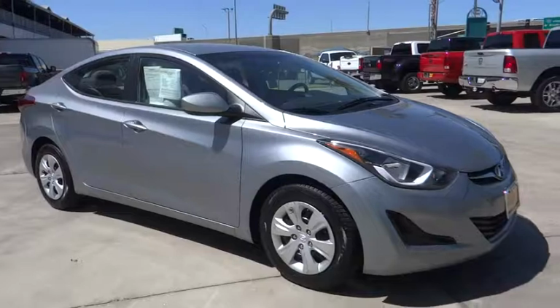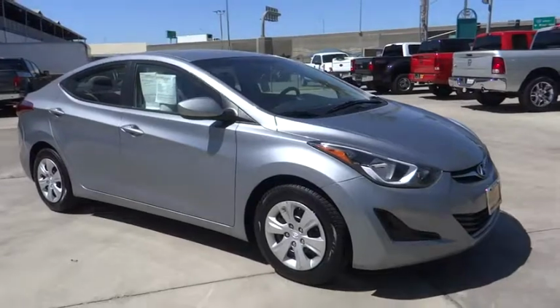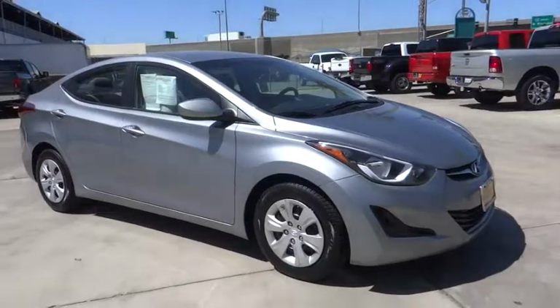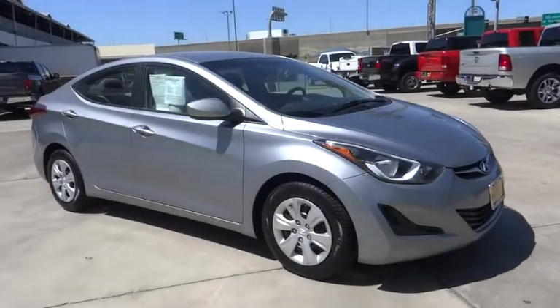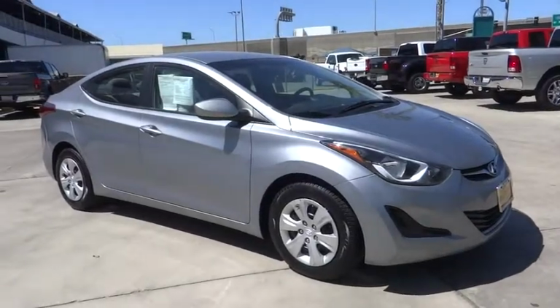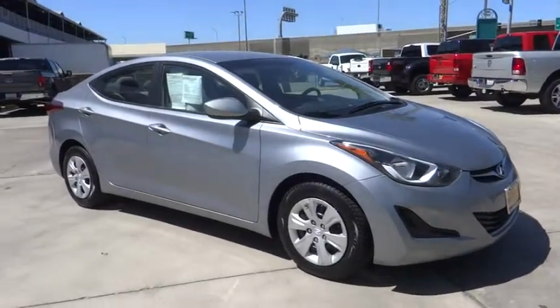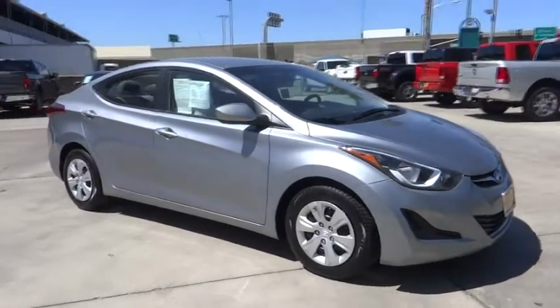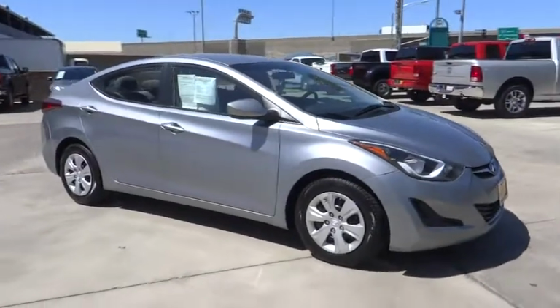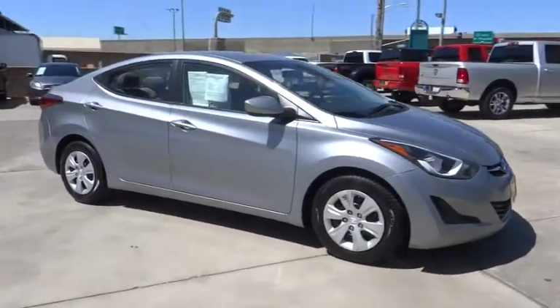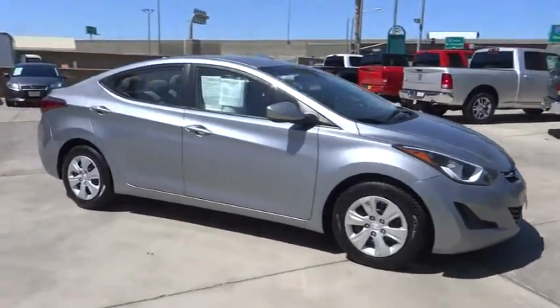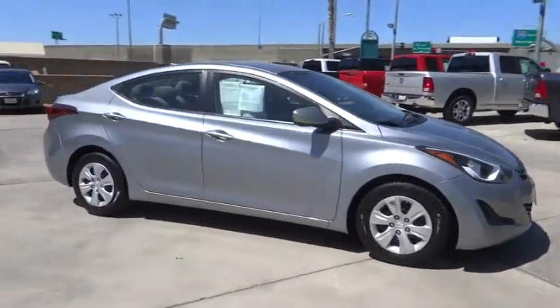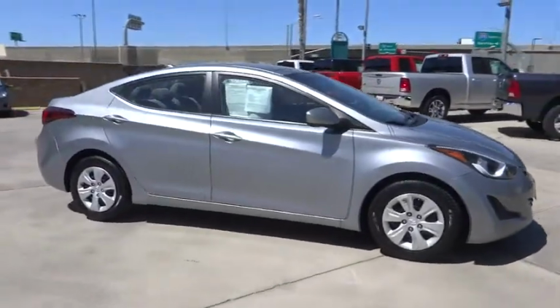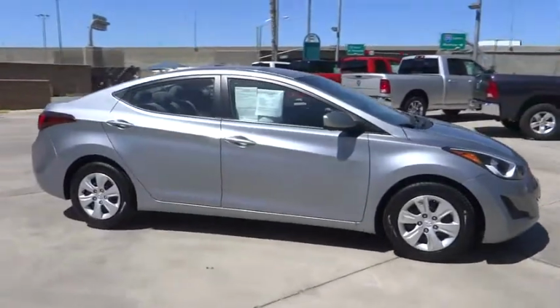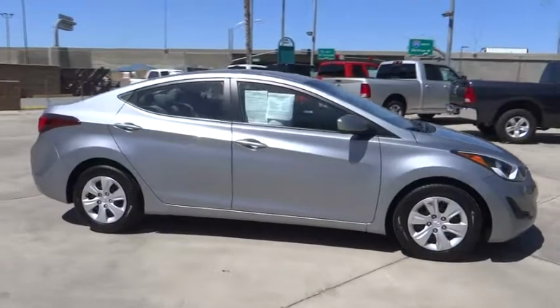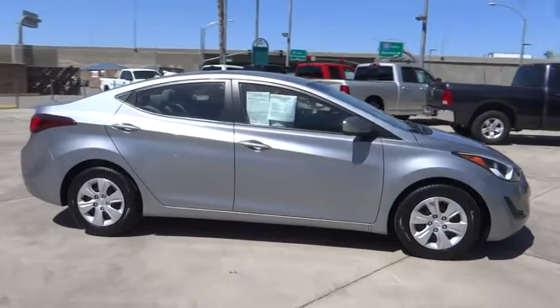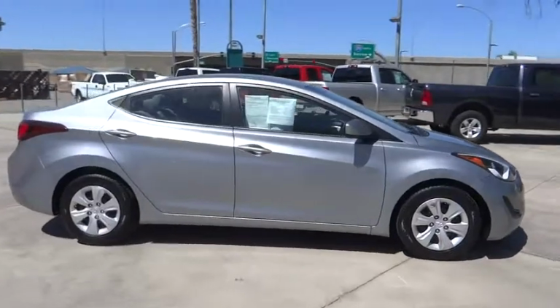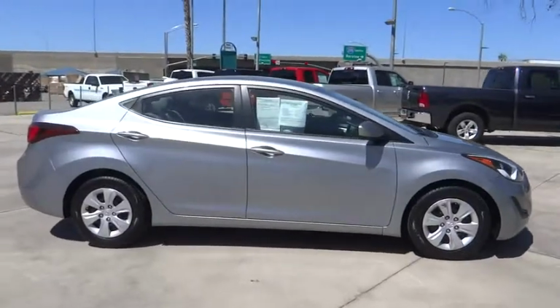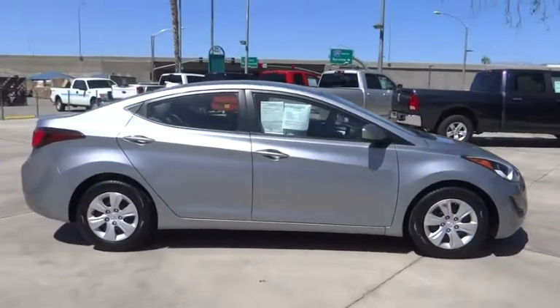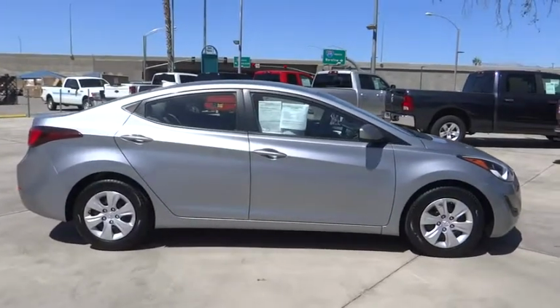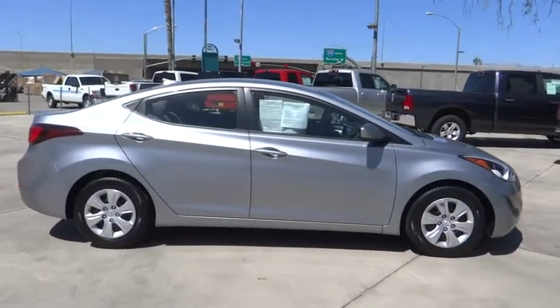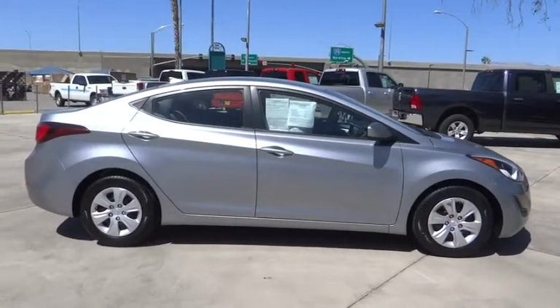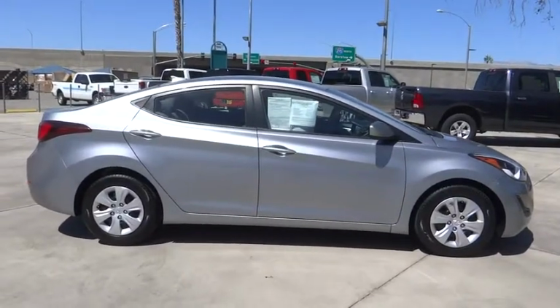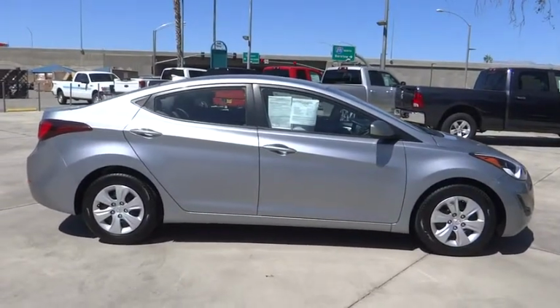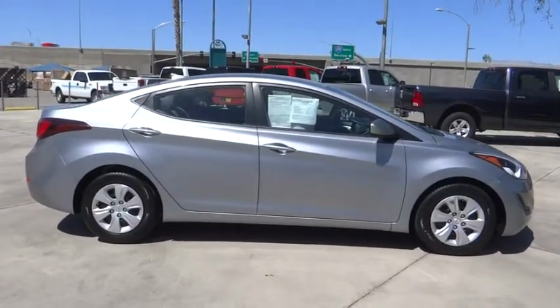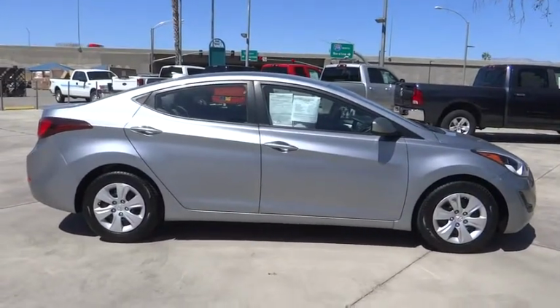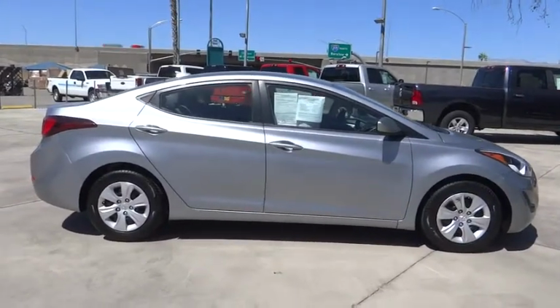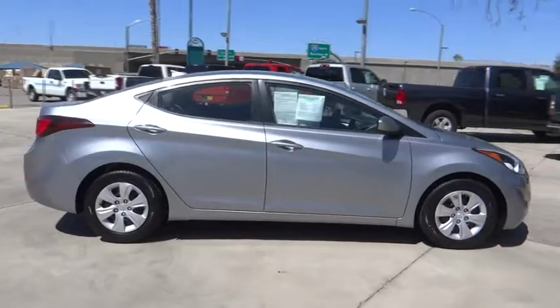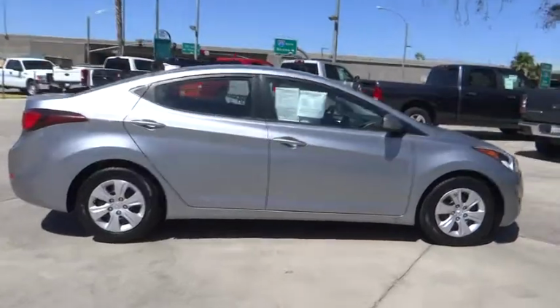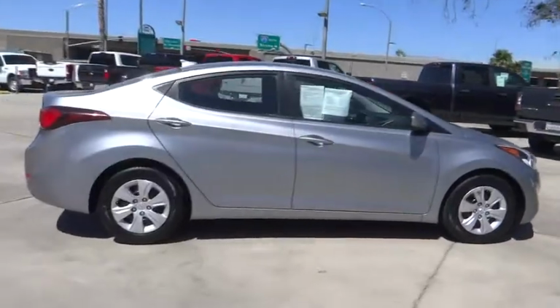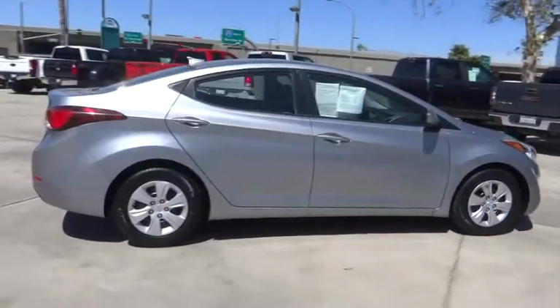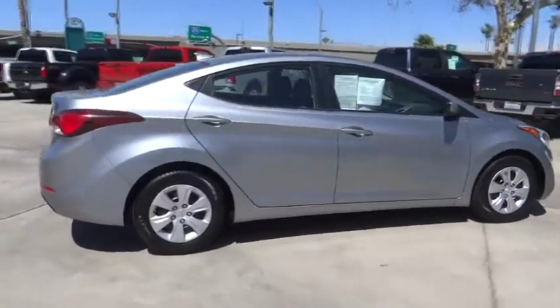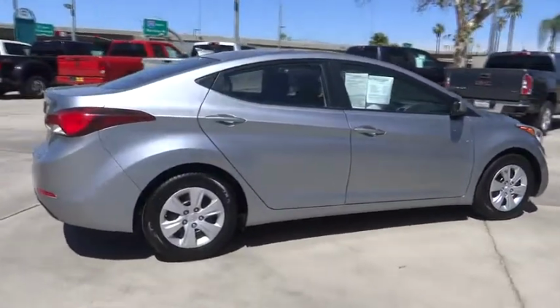A 2016 Hyundai Elantra. The Elantra boasts the most interior room in its class and gets an exceptional 35 mpg. With its luxurious standard features, the Elantra is an easy choice.